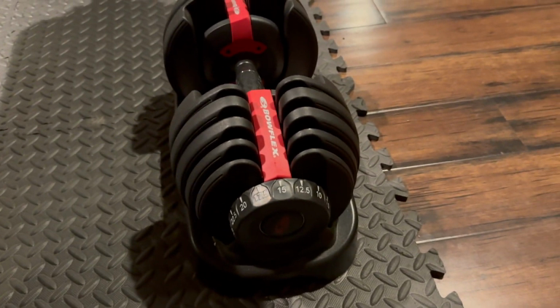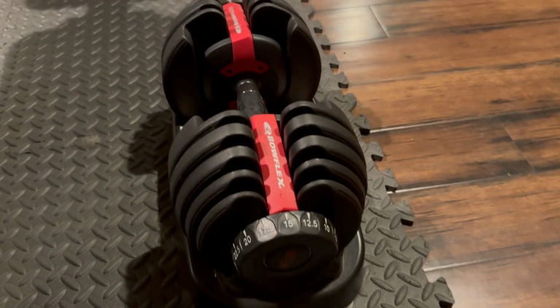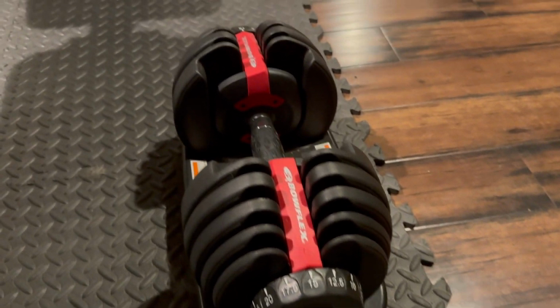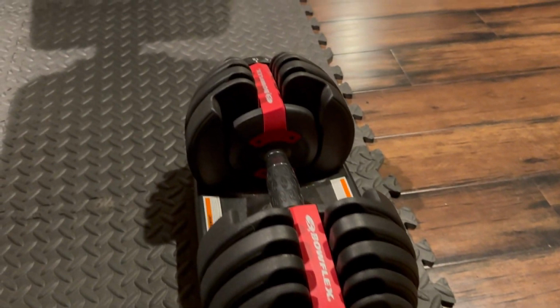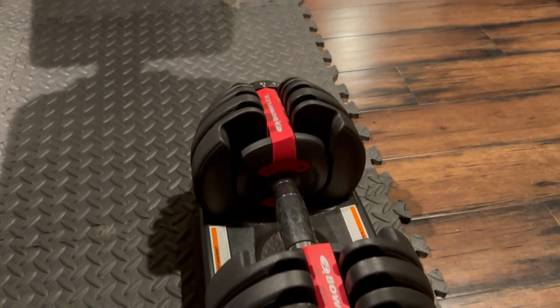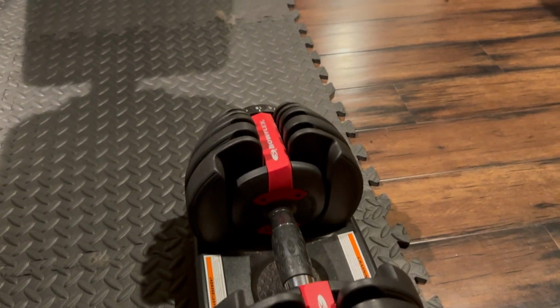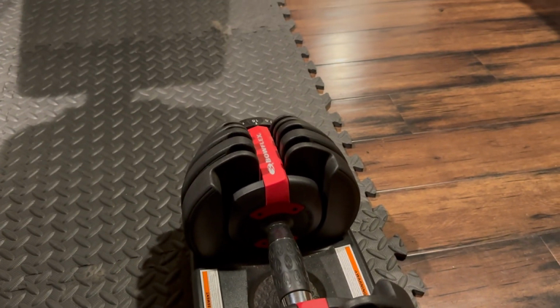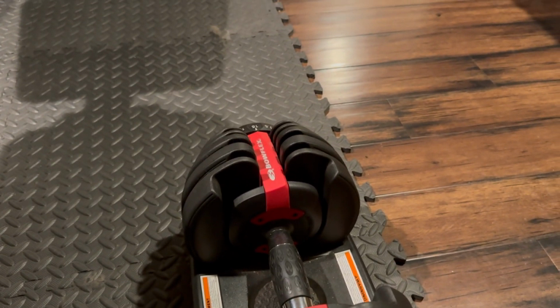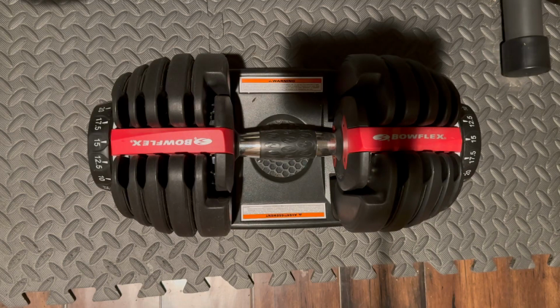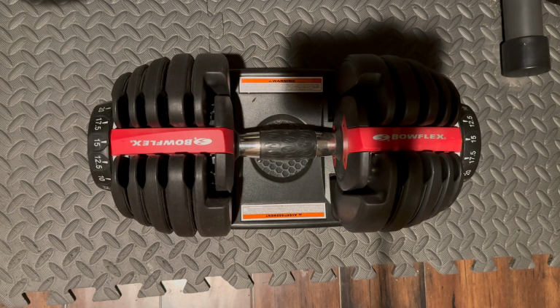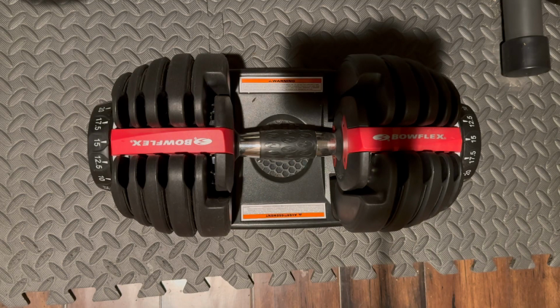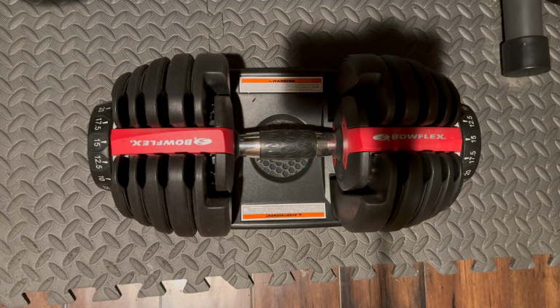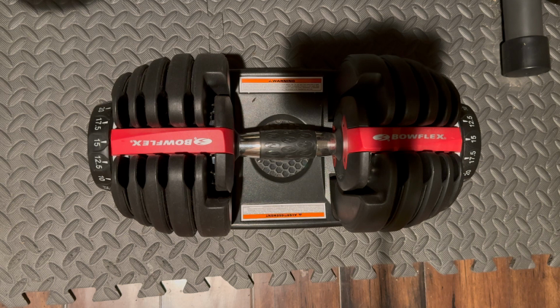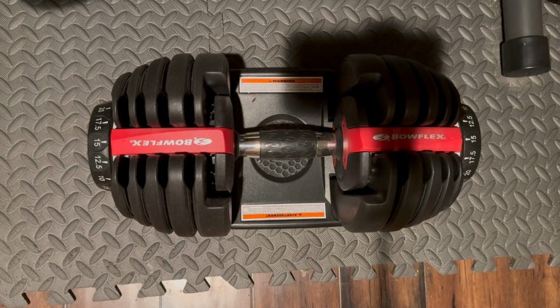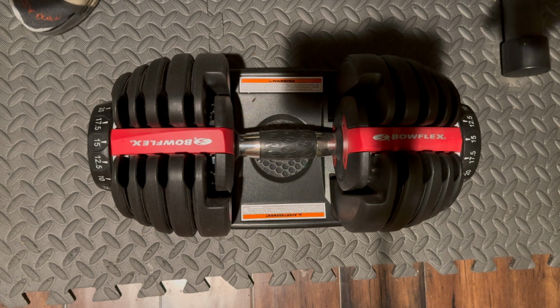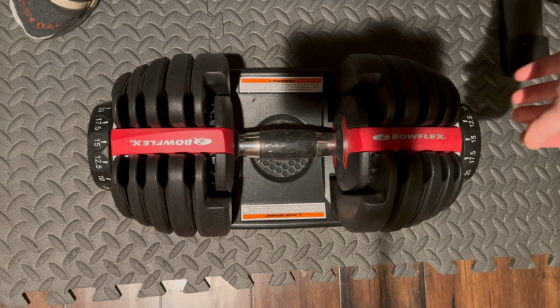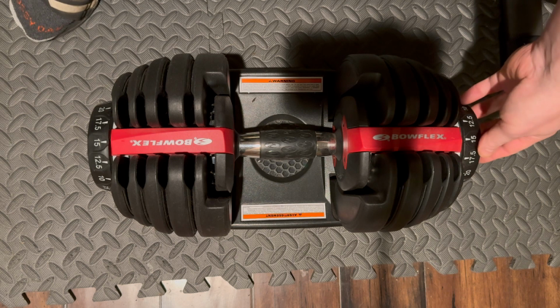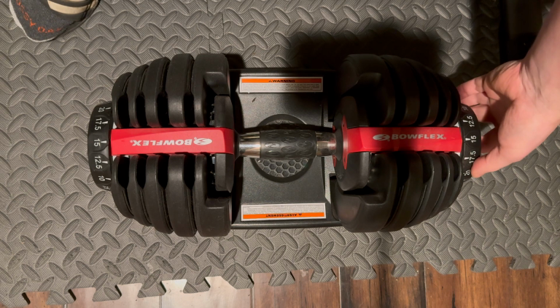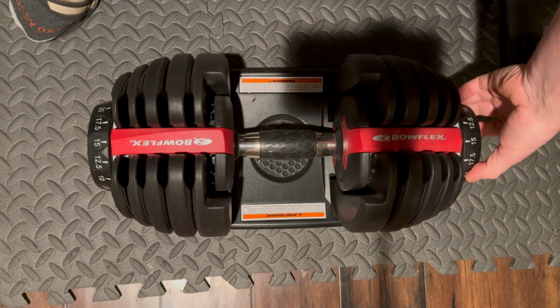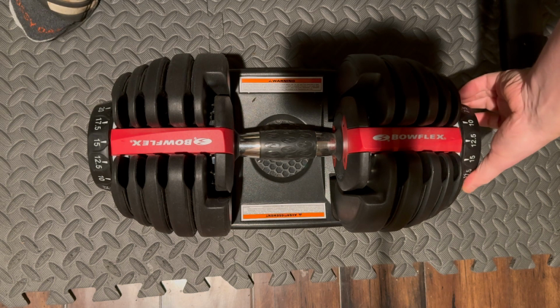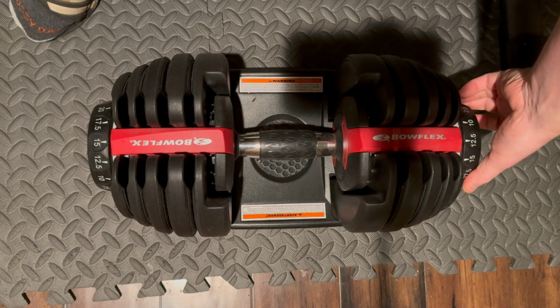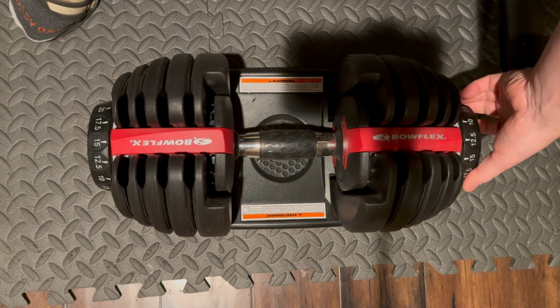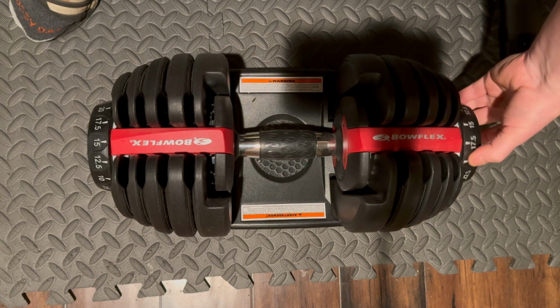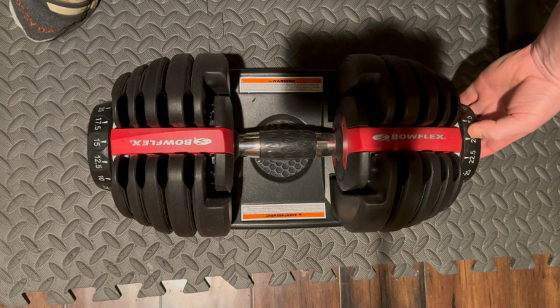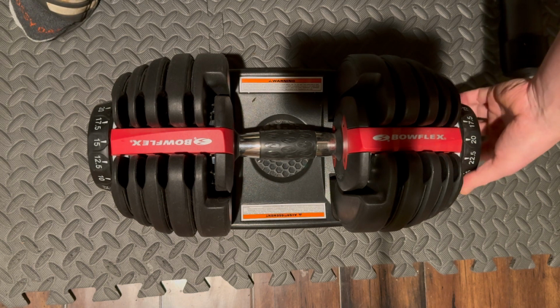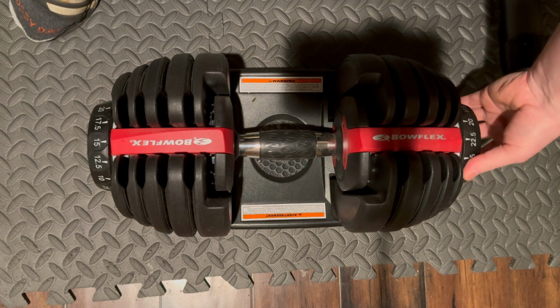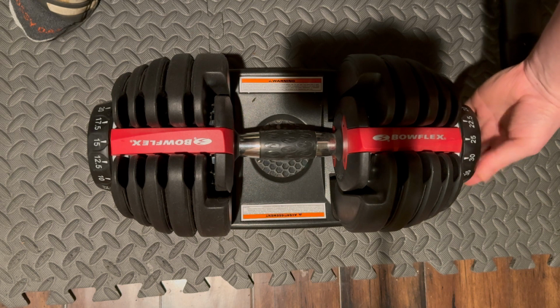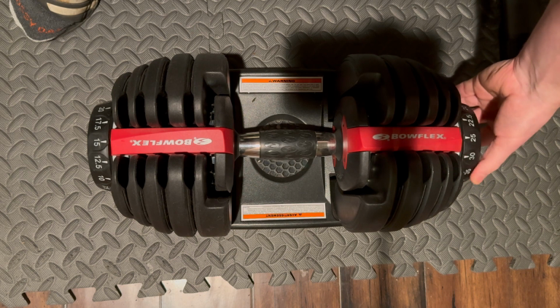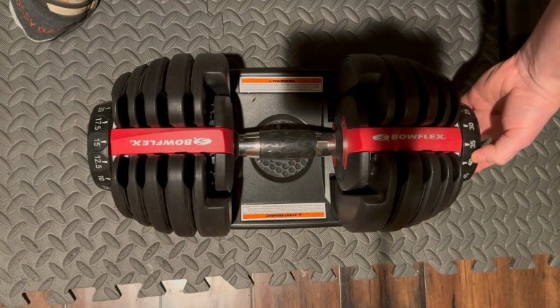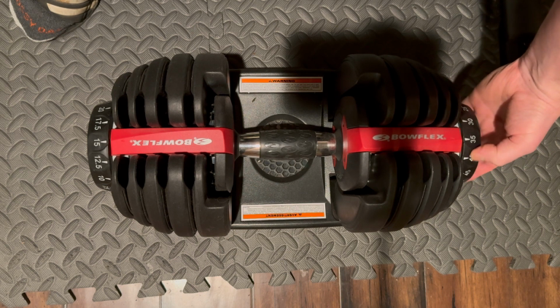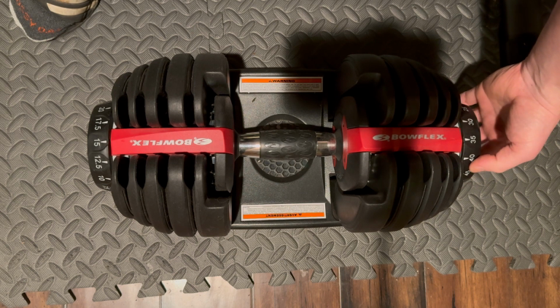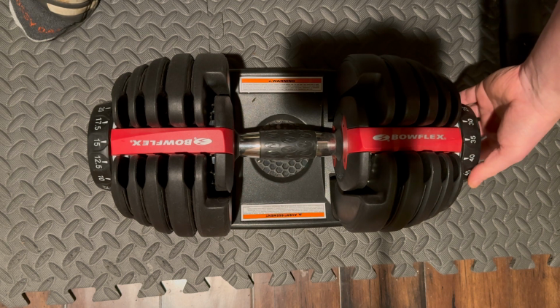You get 15 separate weights all in one and they're adjustable. You can see right on the sides there — they adjust from five pounds all the way up to 52 and a half pounds.